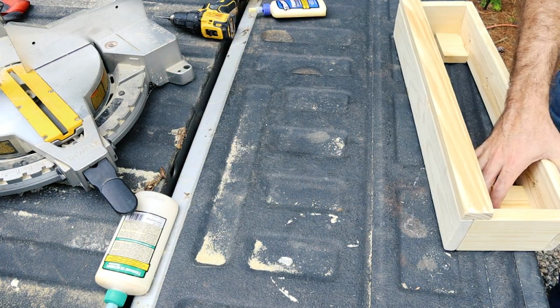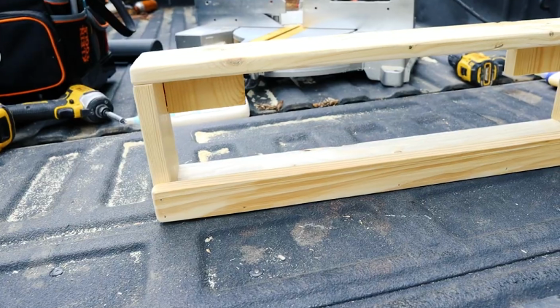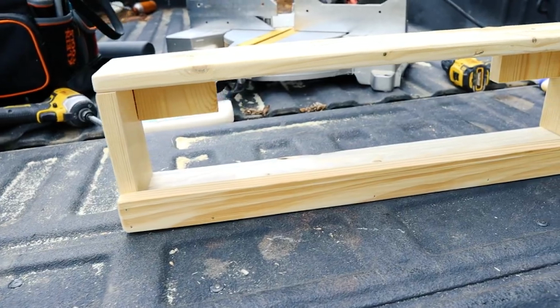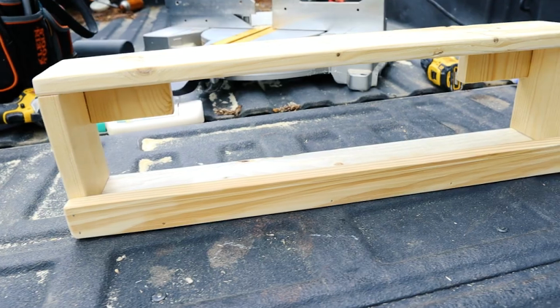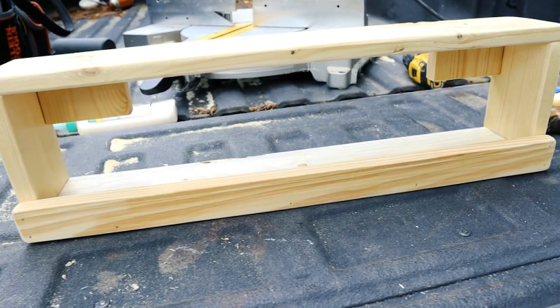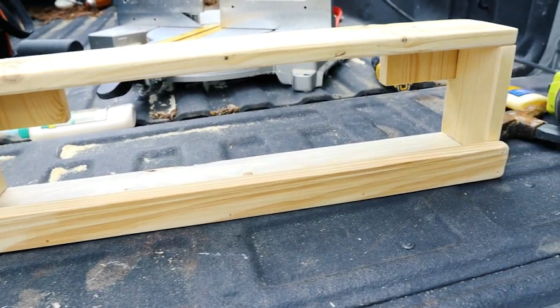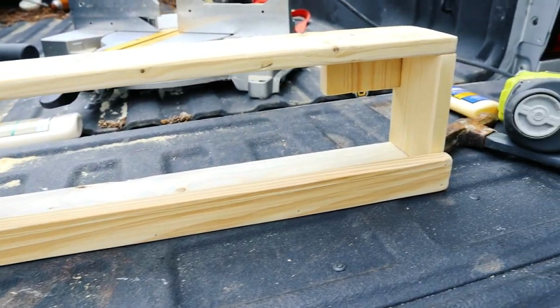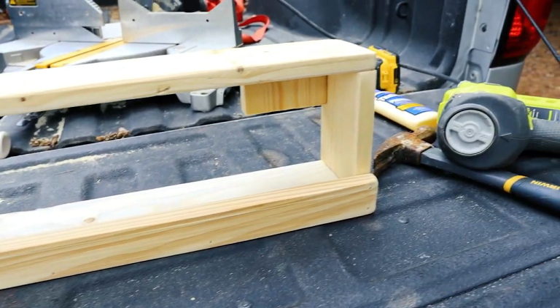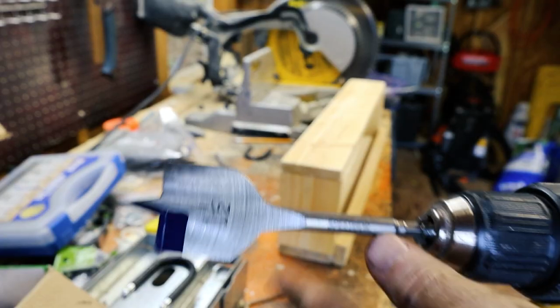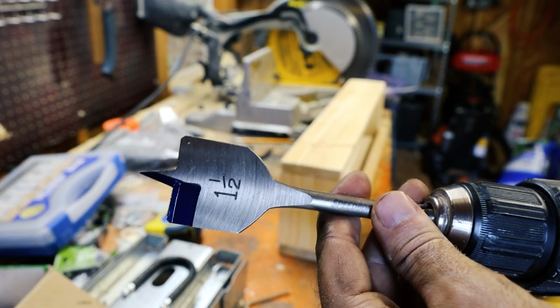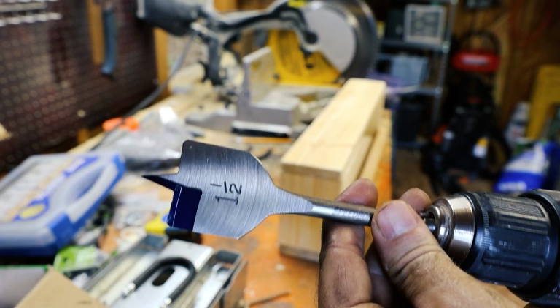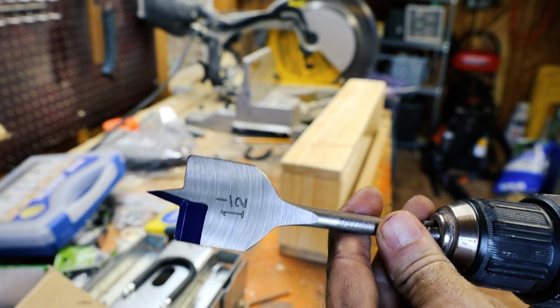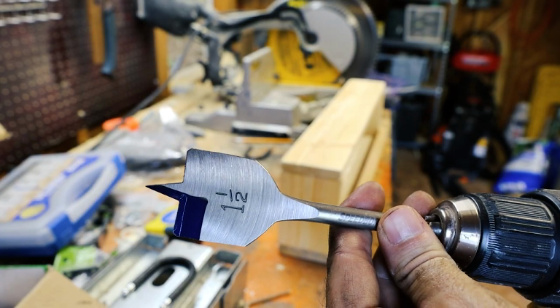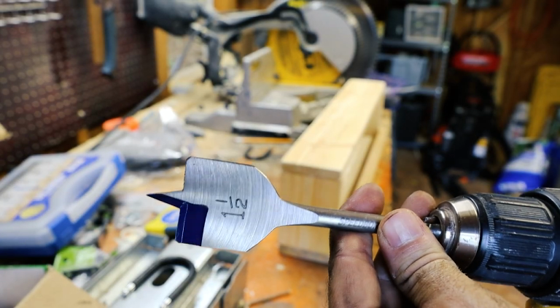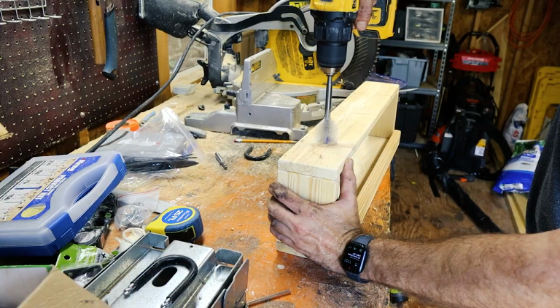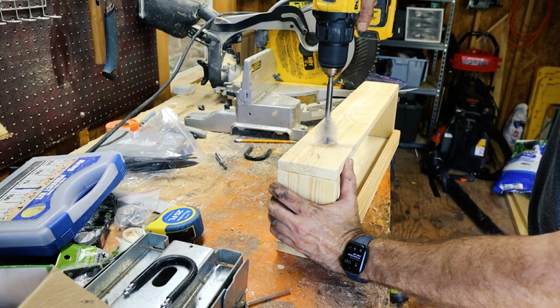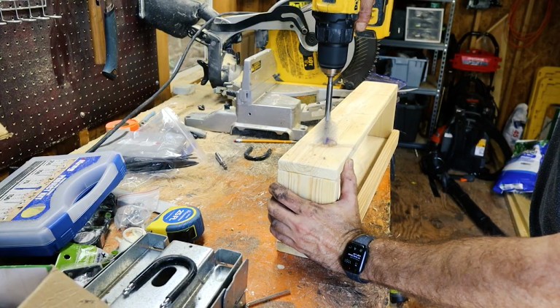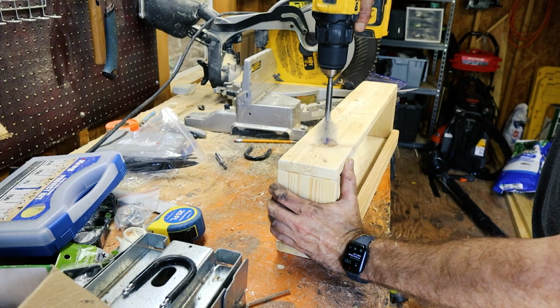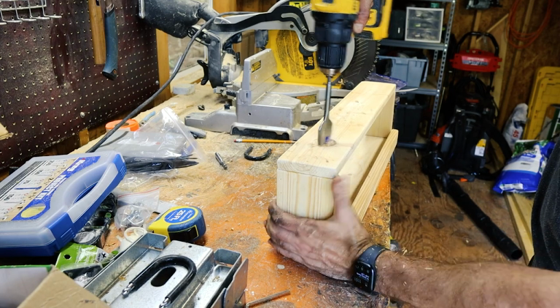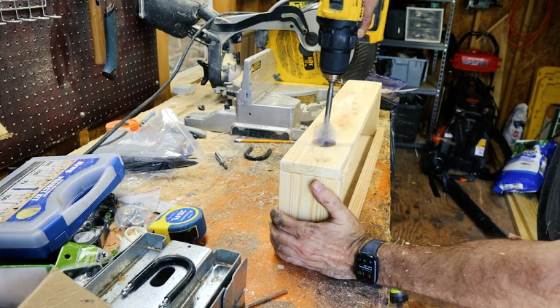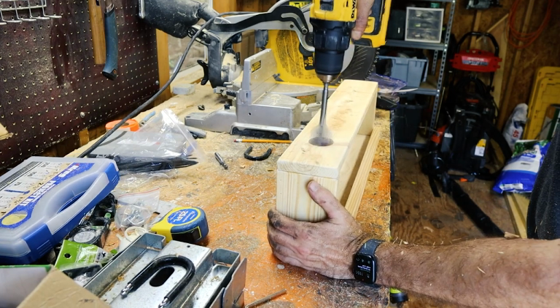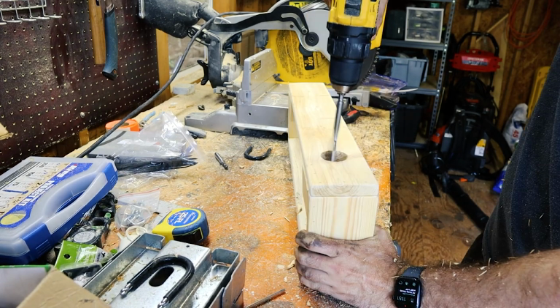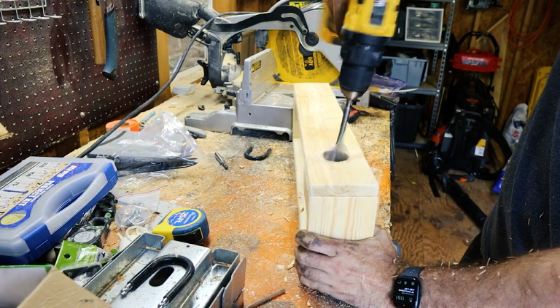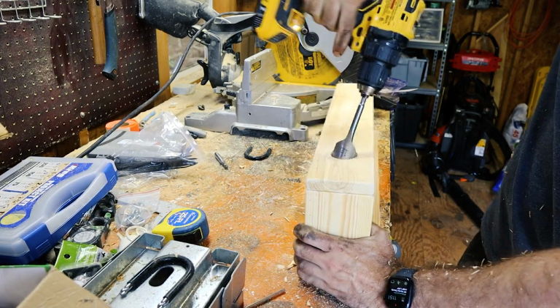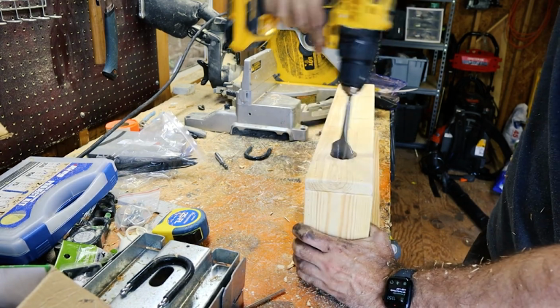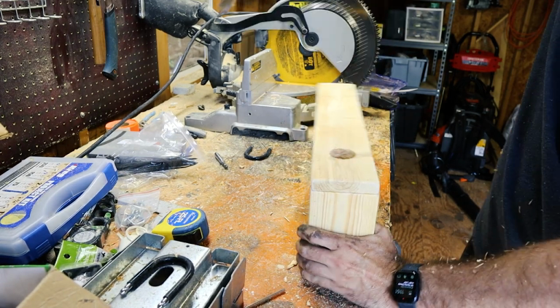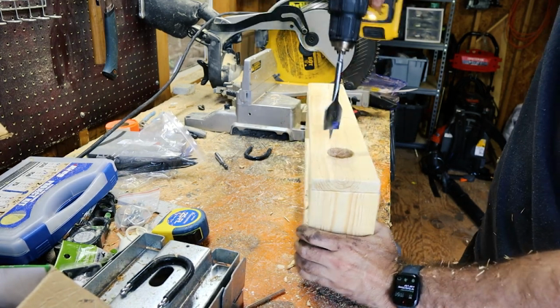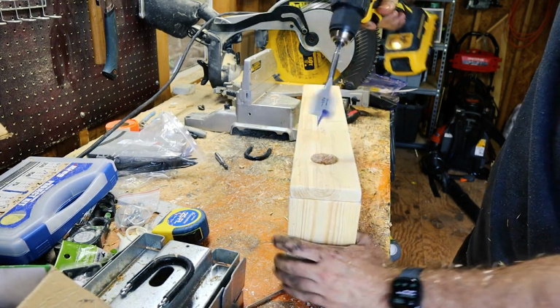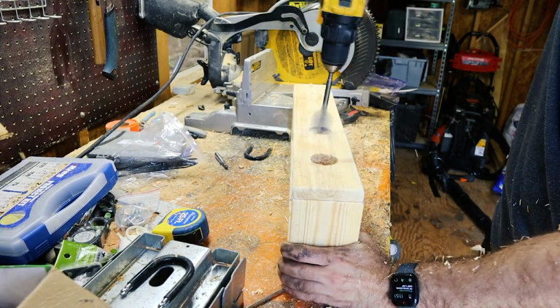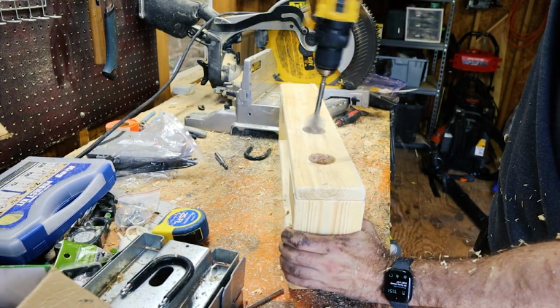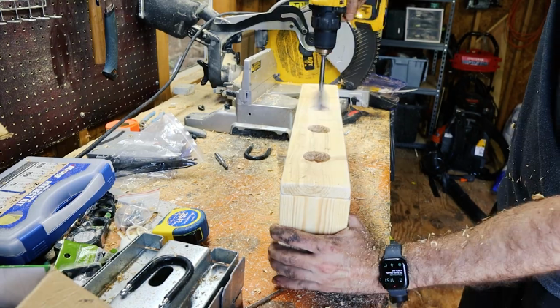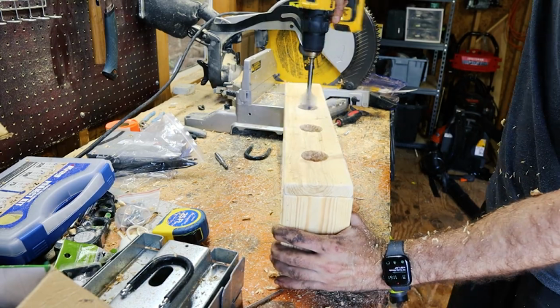And this is what we're left with. The last step is to drill out my four holes using a one and a half inch spade drill bit.